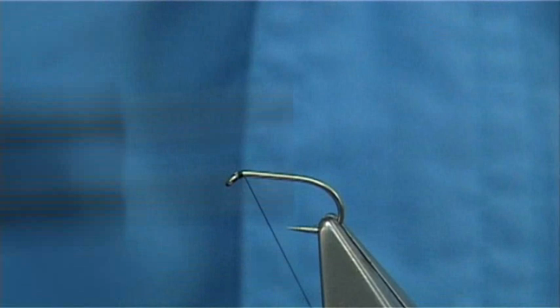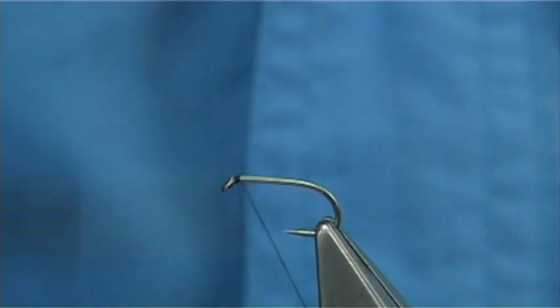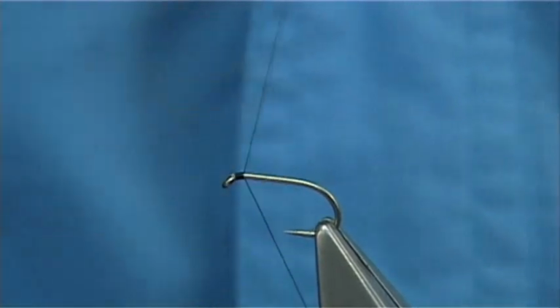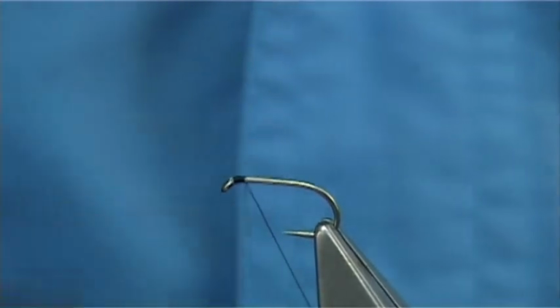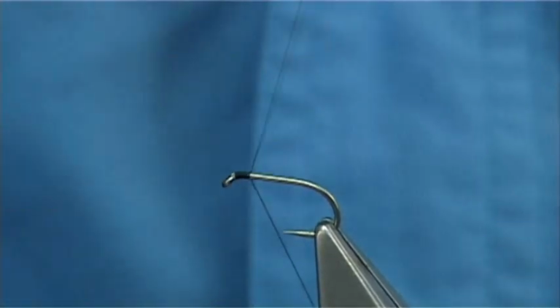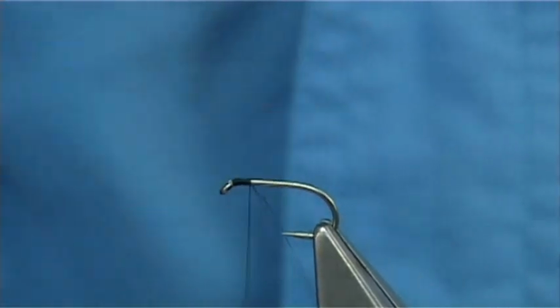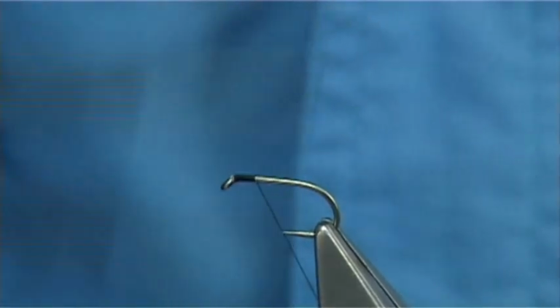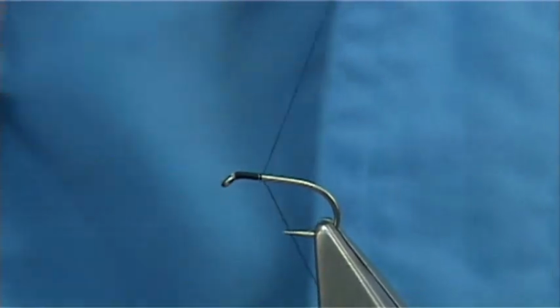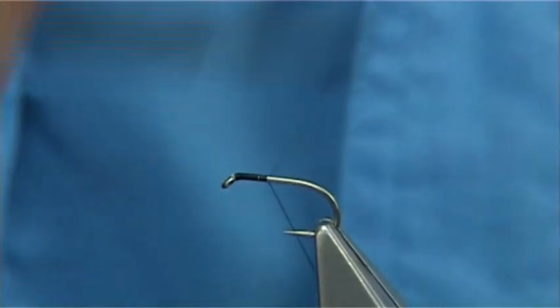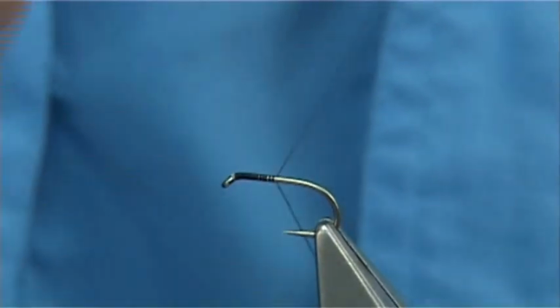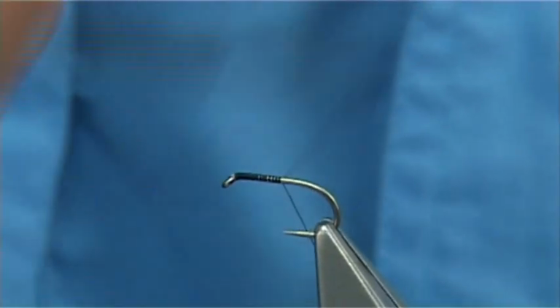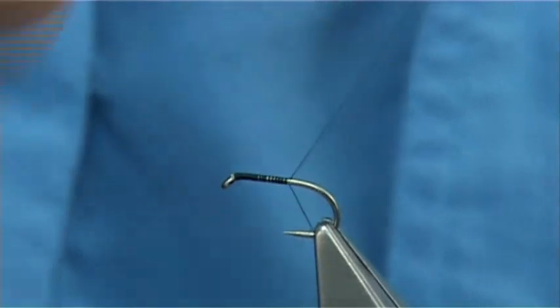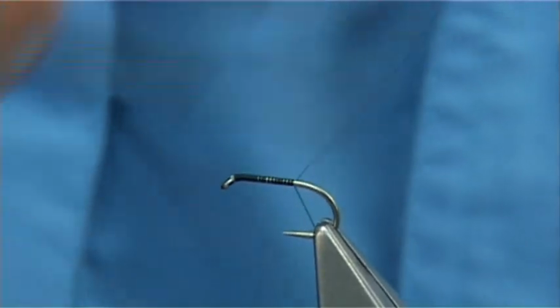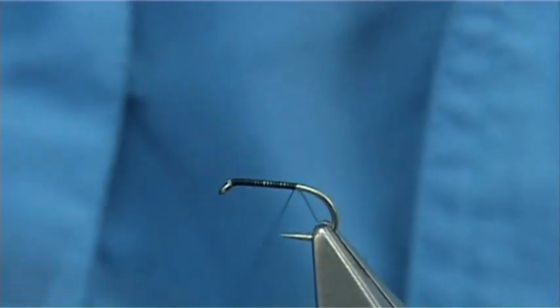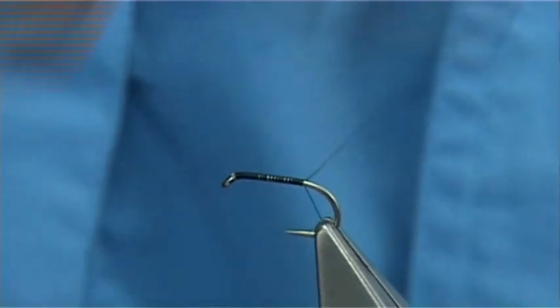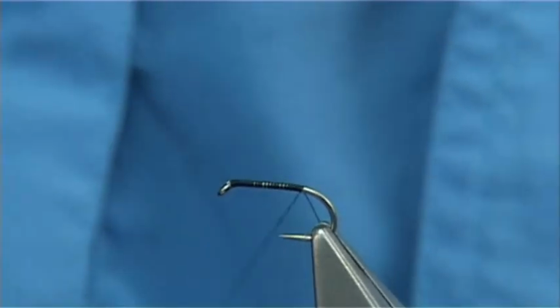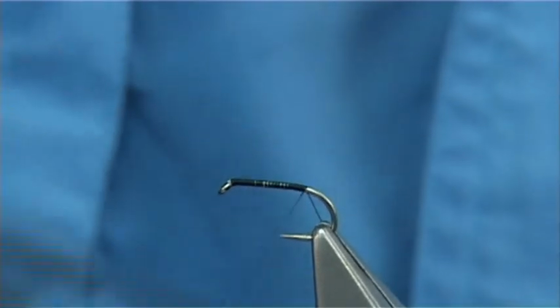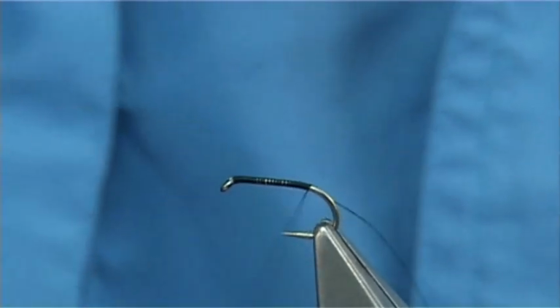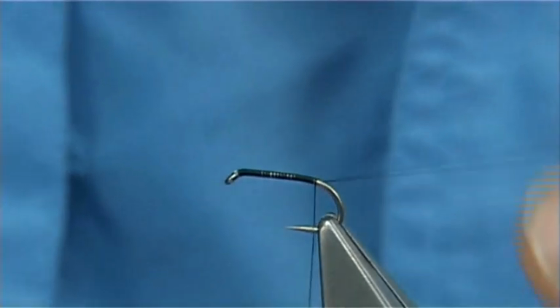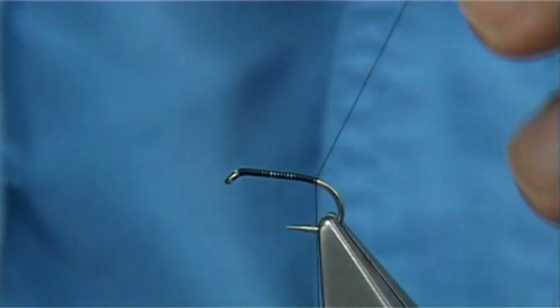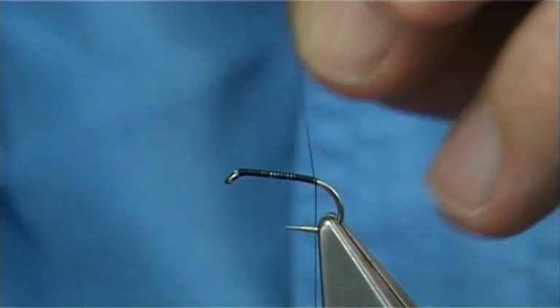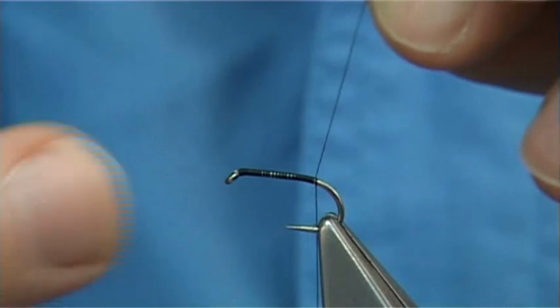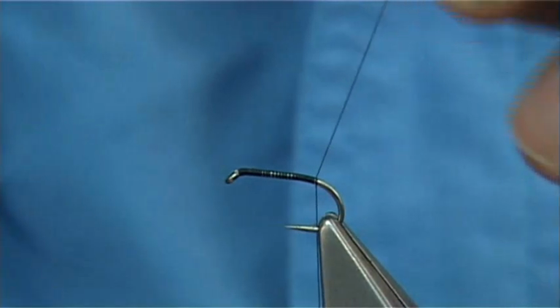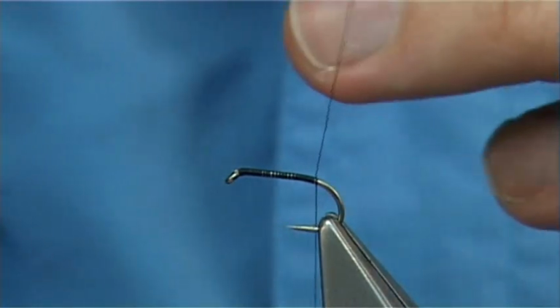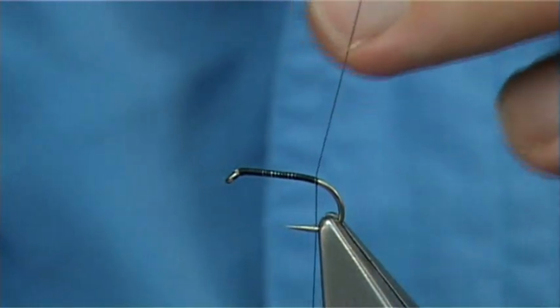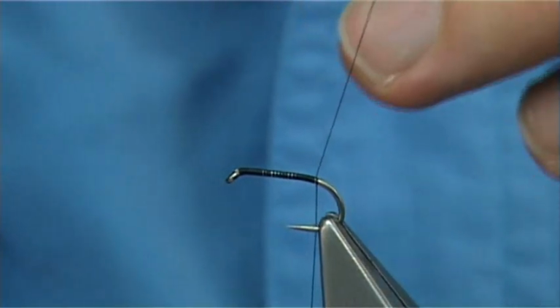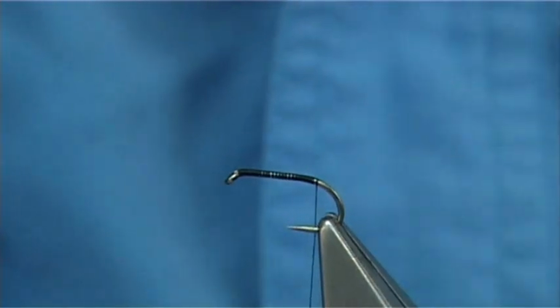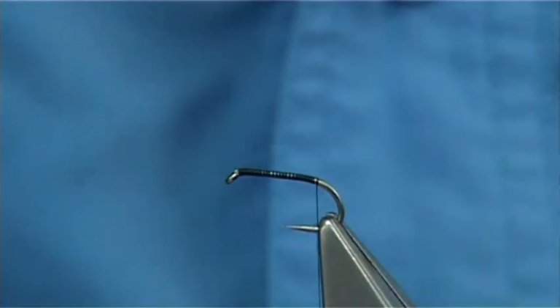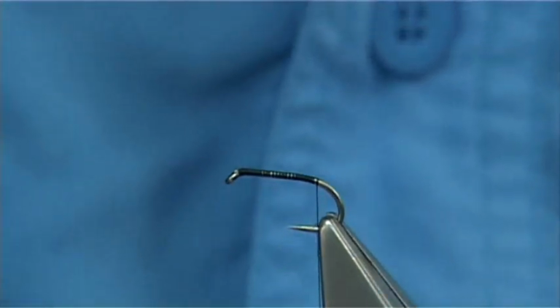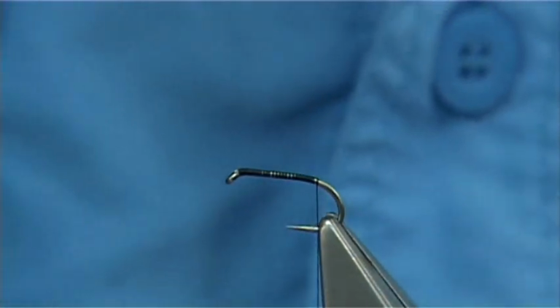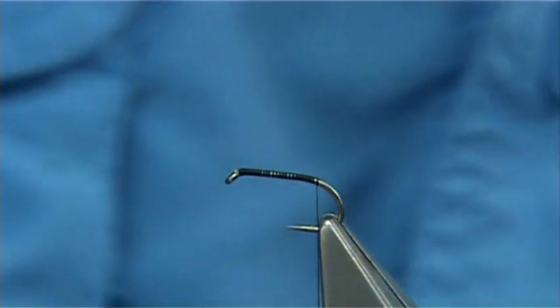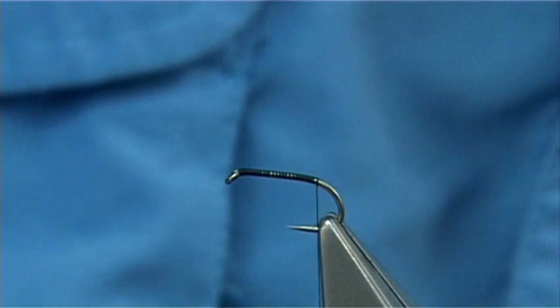The thread I'm using is a Uni 8-0 in black. All I'm going to do is take the thread down, just a layer of thread along the shank until basically when you let the bobbin go, it's in line with the barb, and then remove the waste piece.